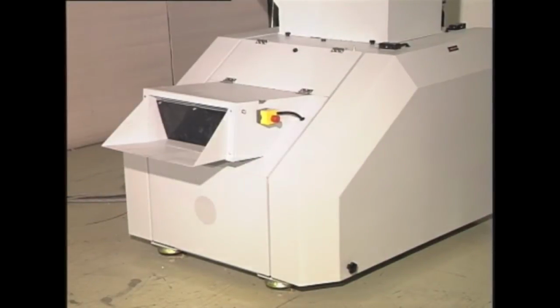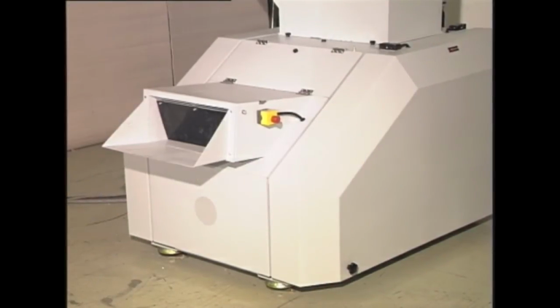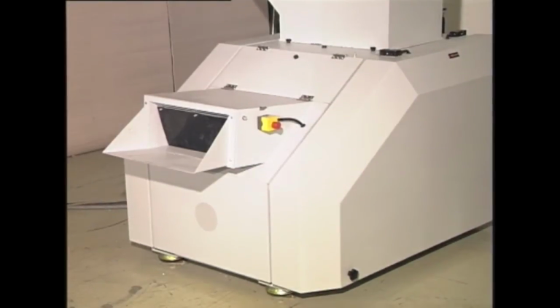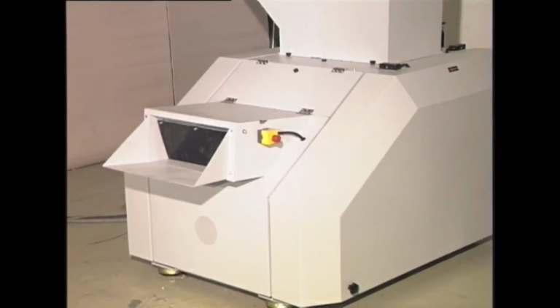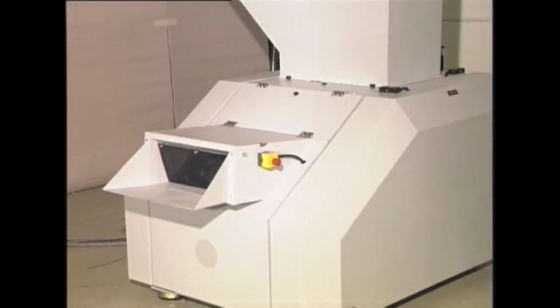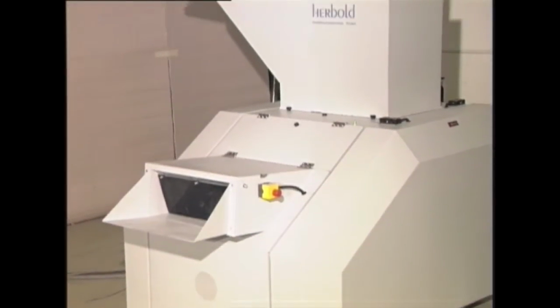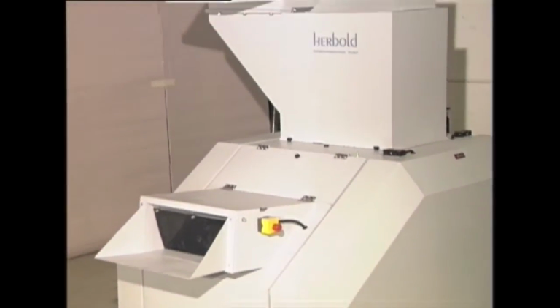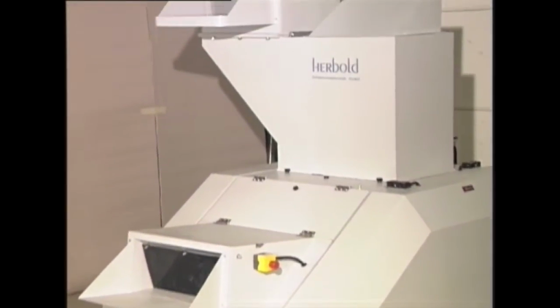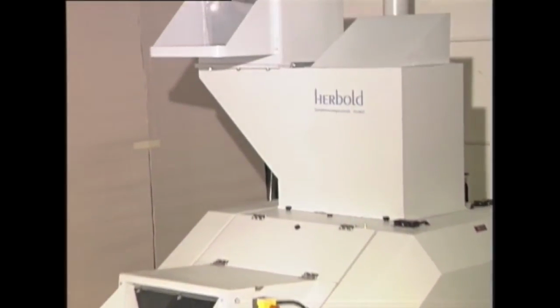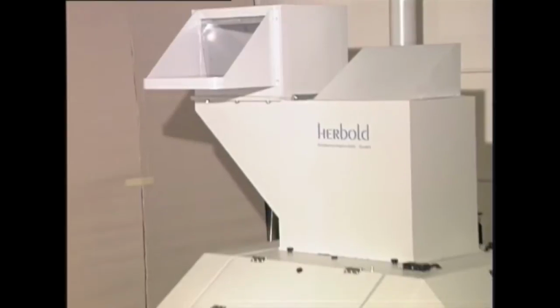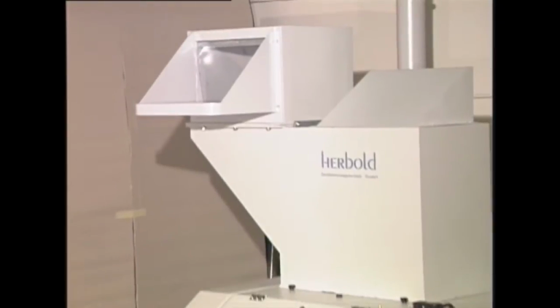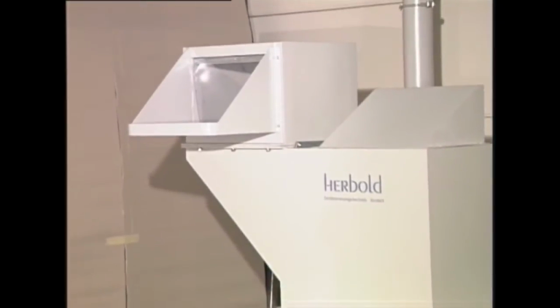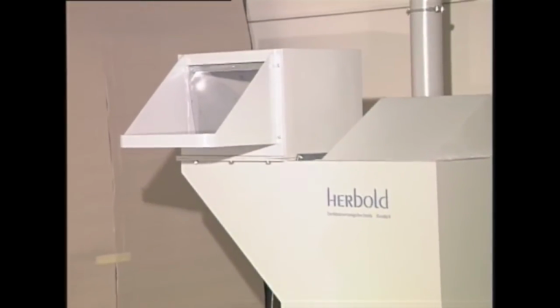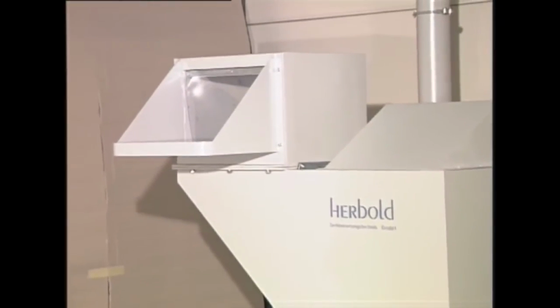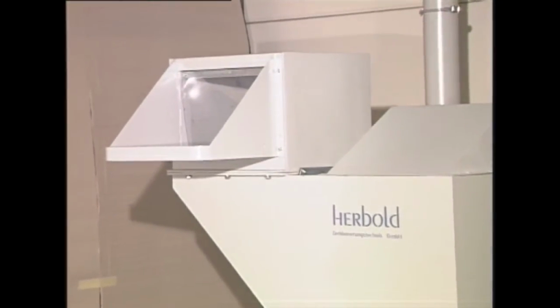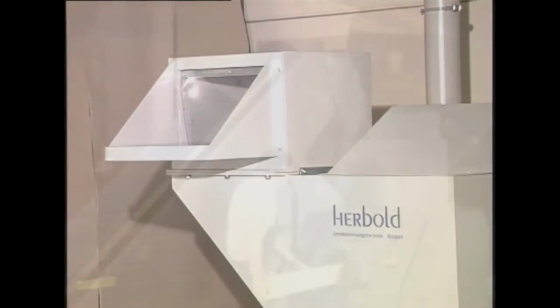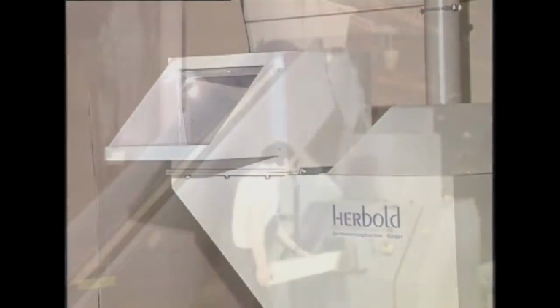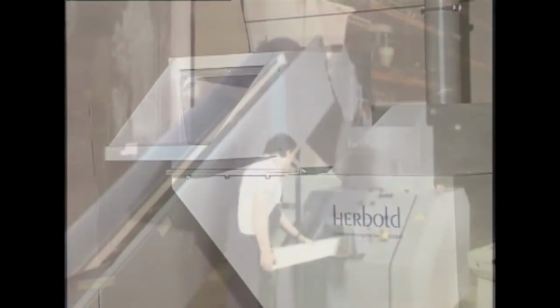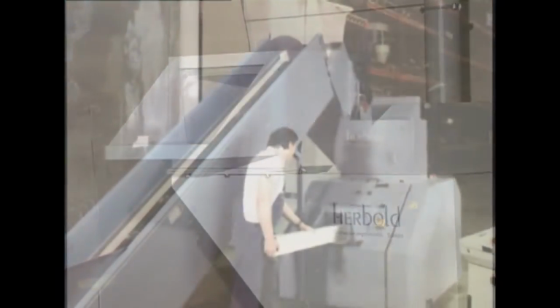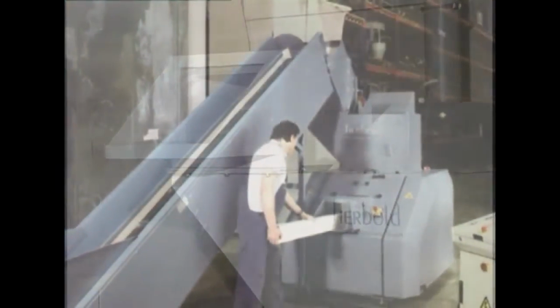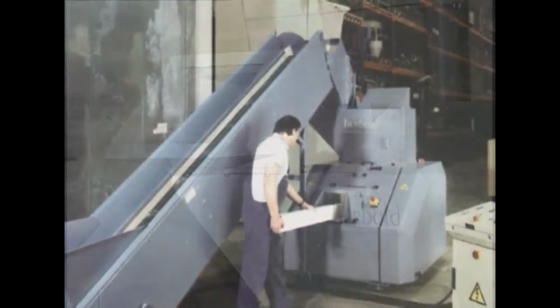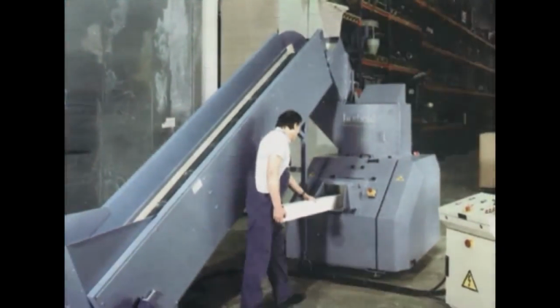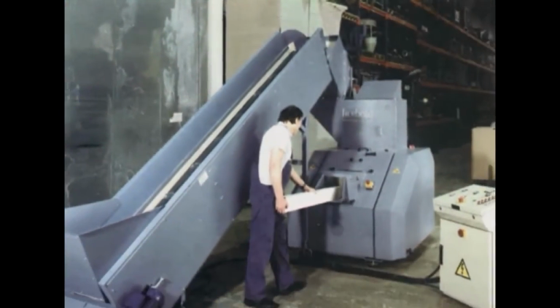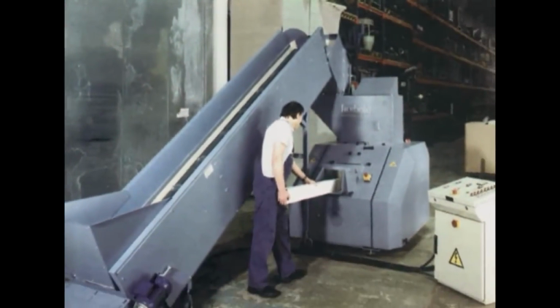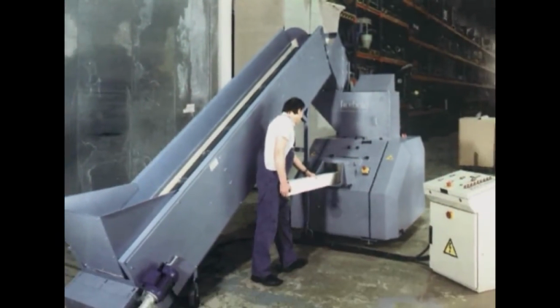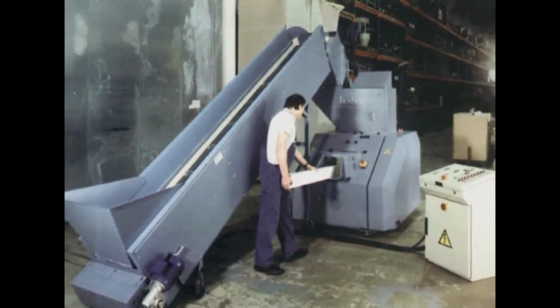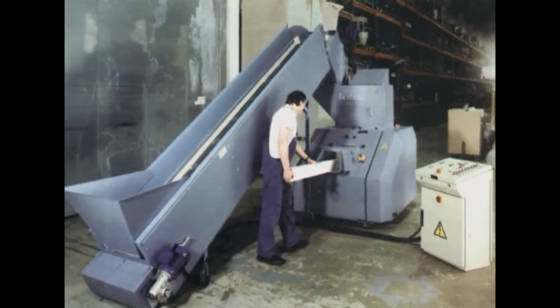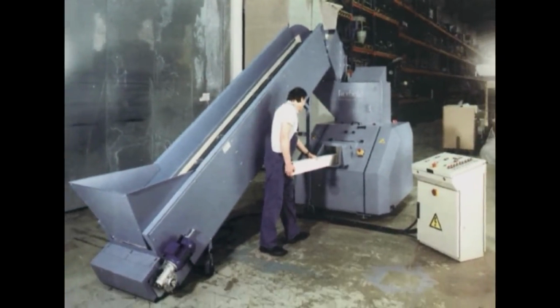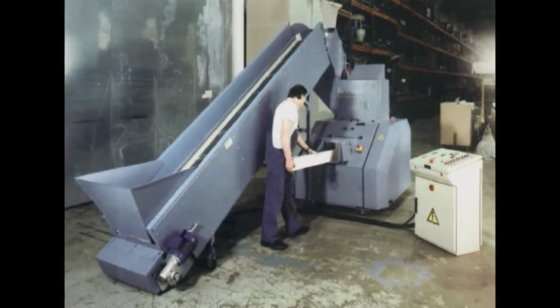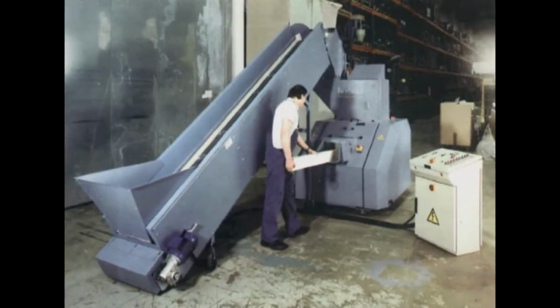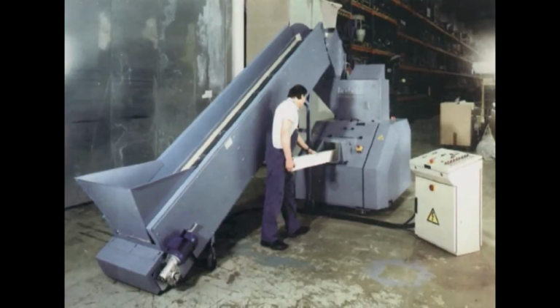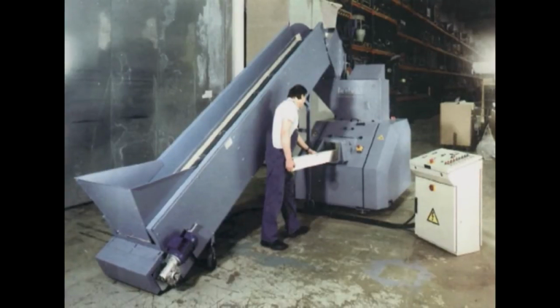The hopper is designed with a dual in-feed to accept short cut-offs manually or by conveyor, with a standard horizontal front feed.